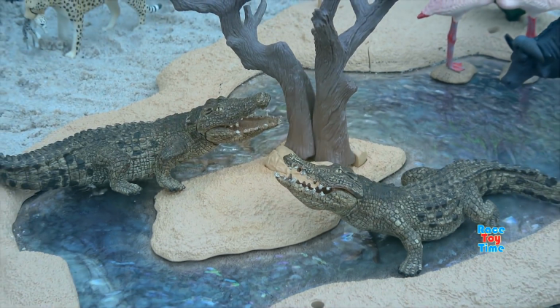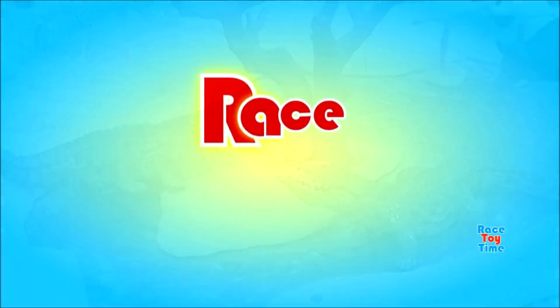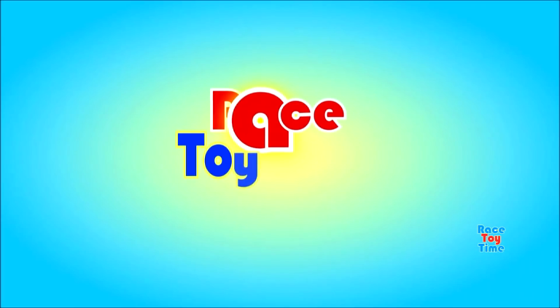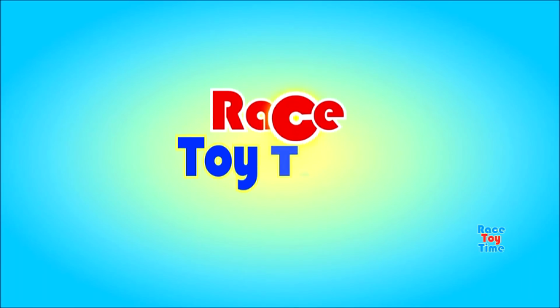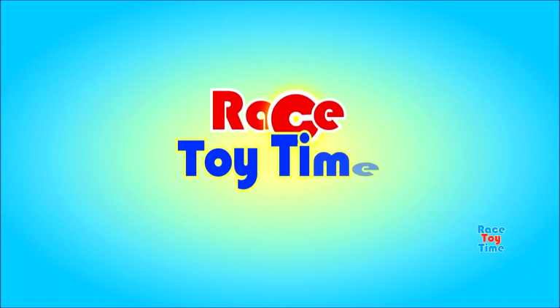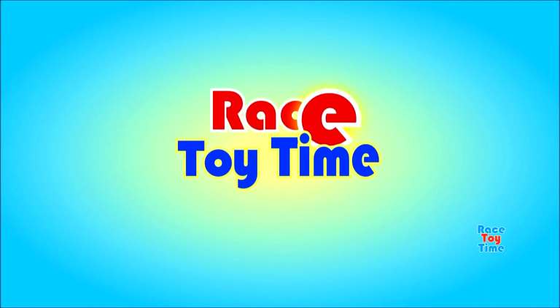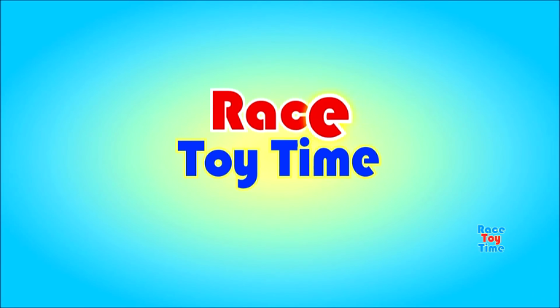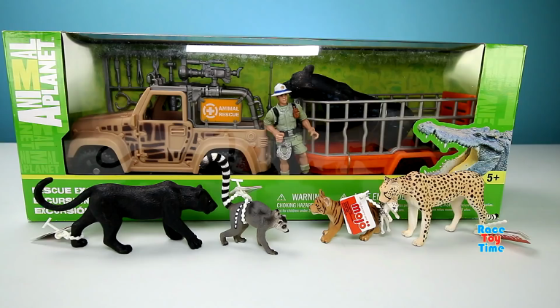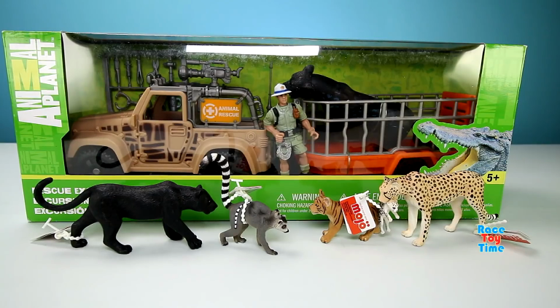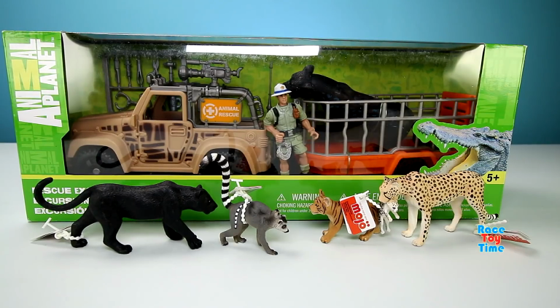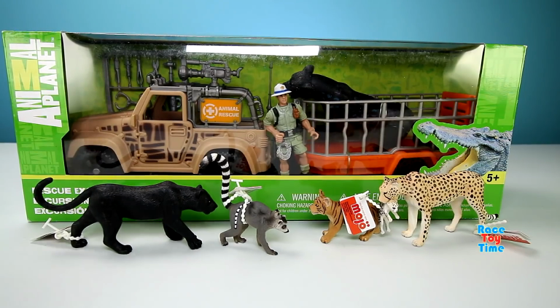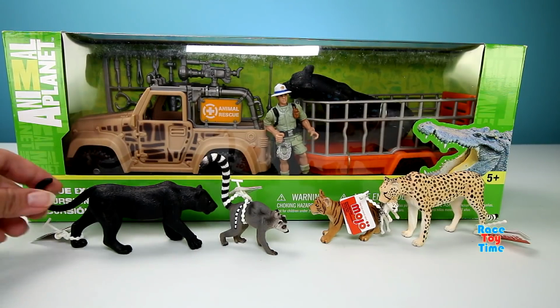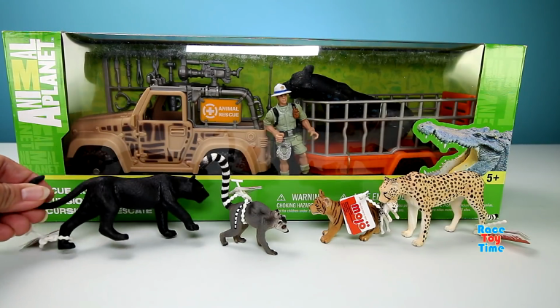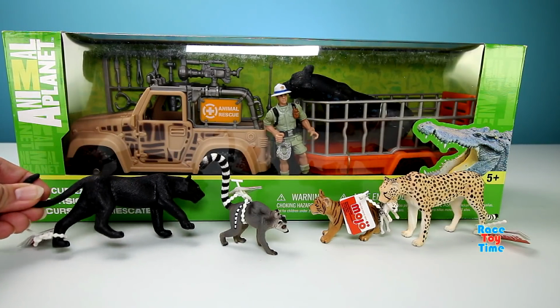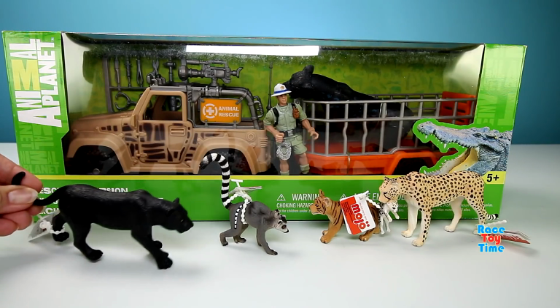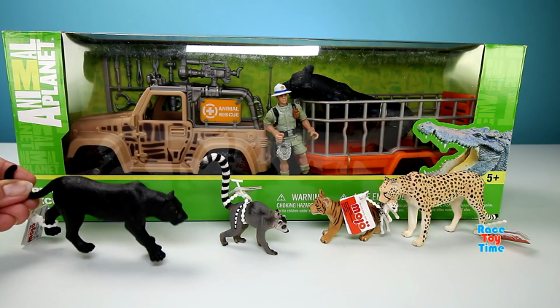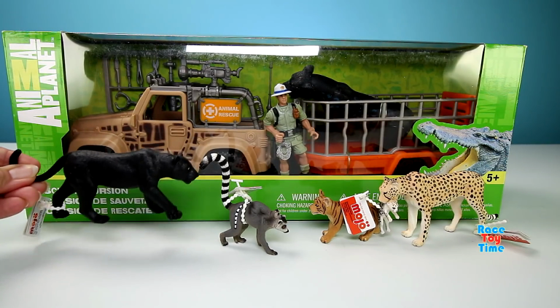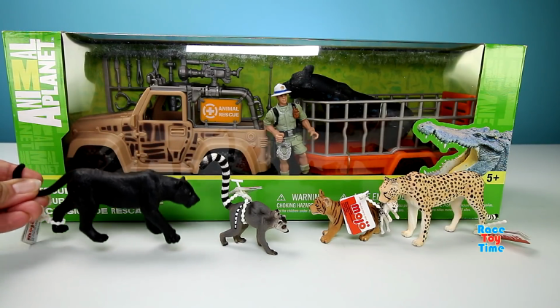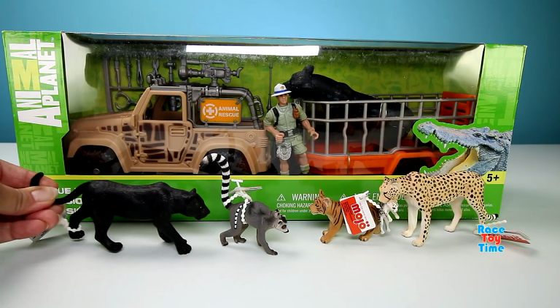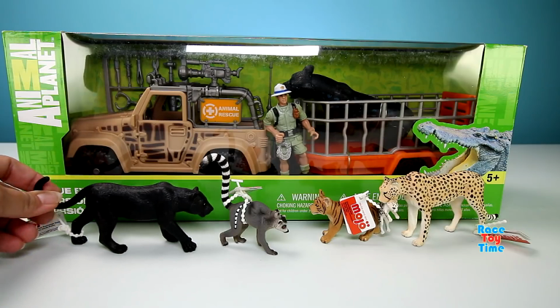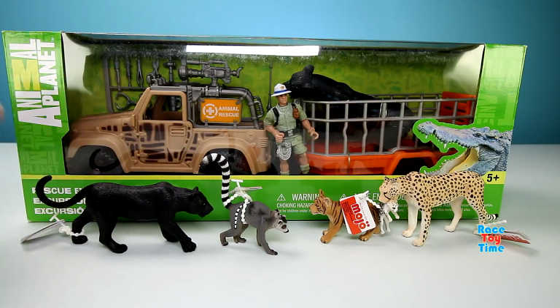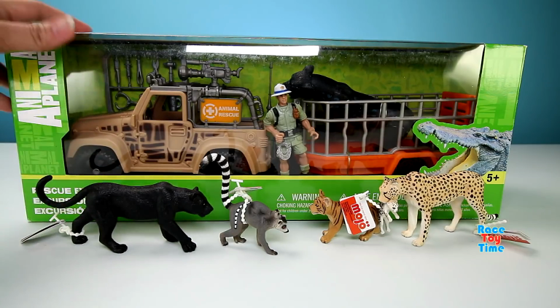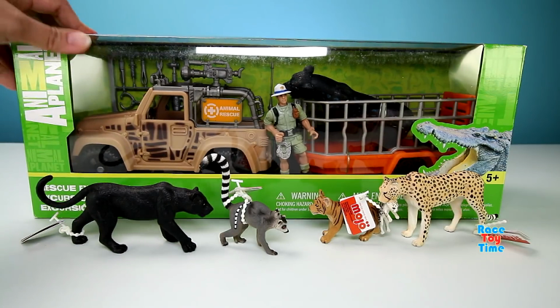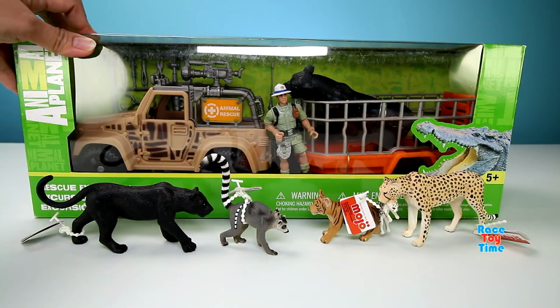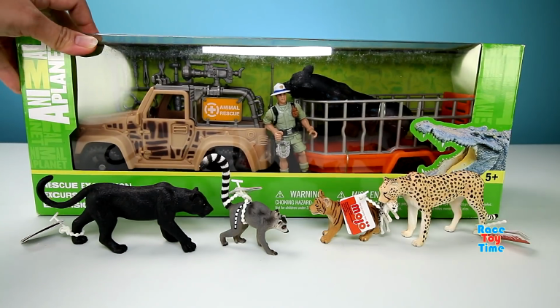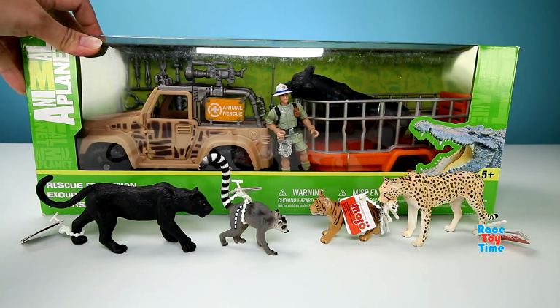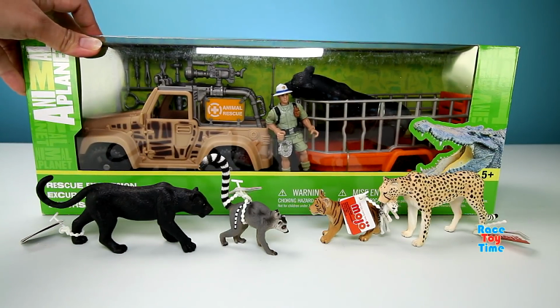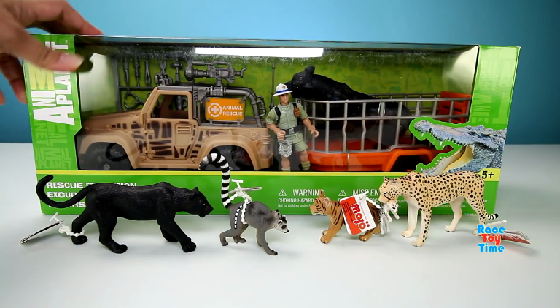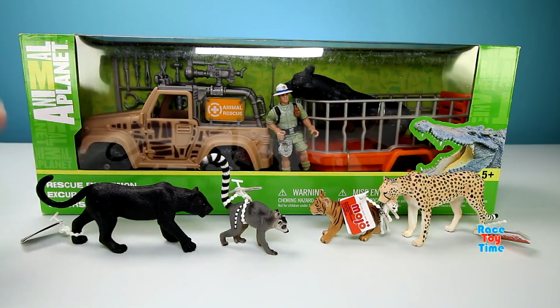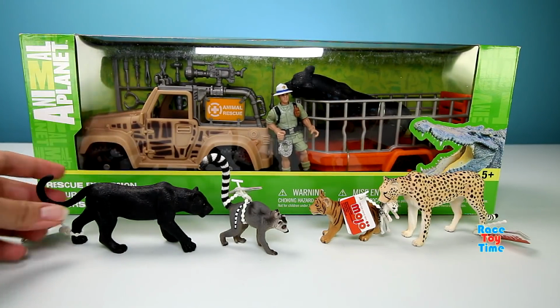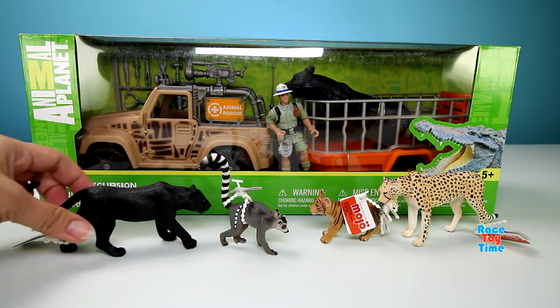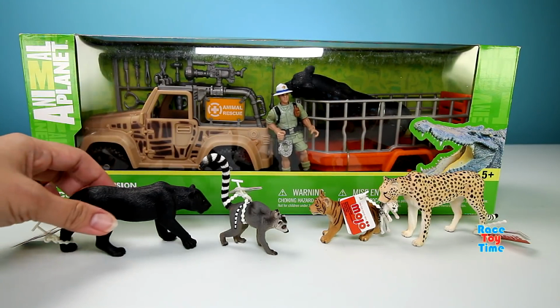Welcome to Boy Story Time! Hey guys, RizyTime here. Today I'm going to show you some Mojo animal figures in this Animal Planet Animal Rescue playset.